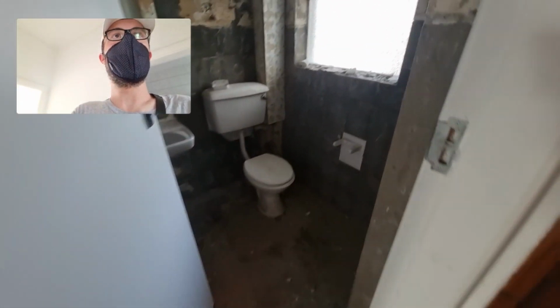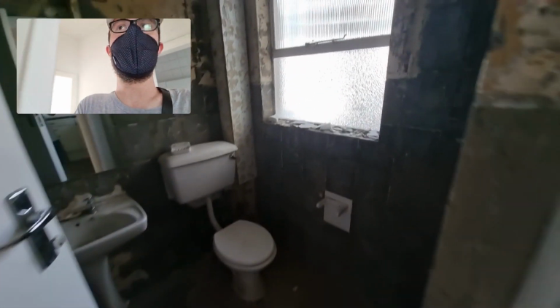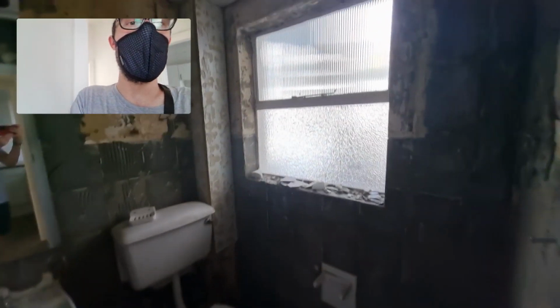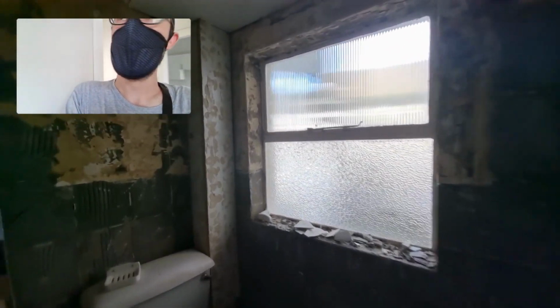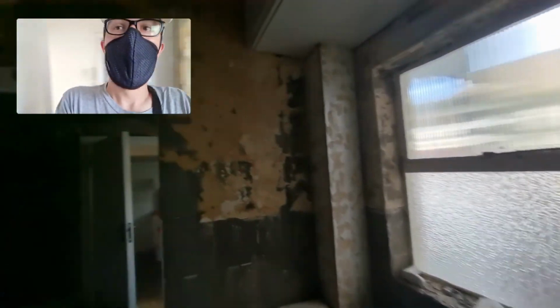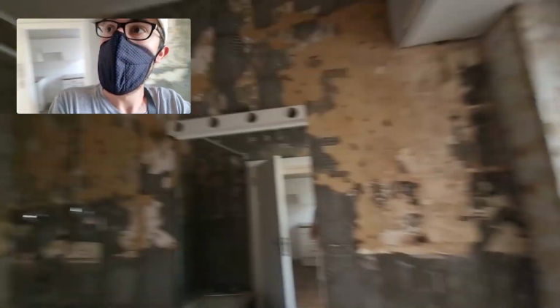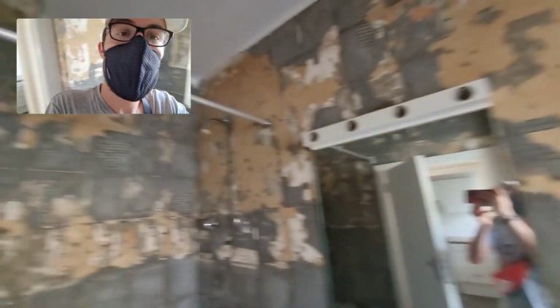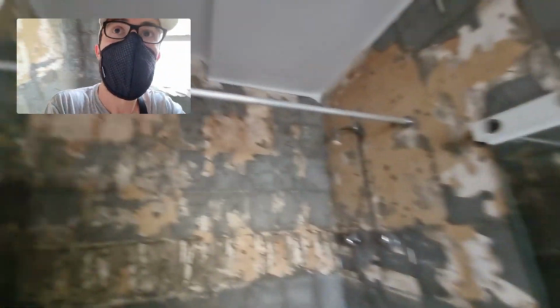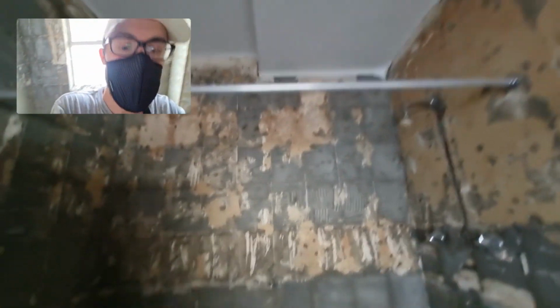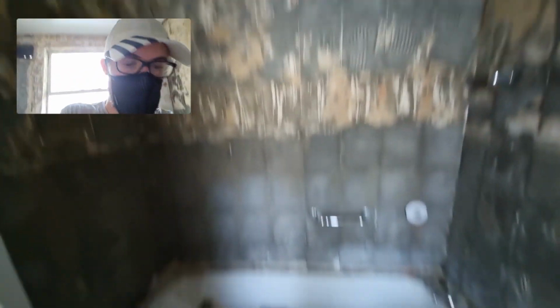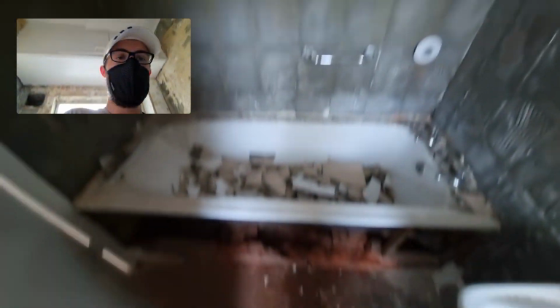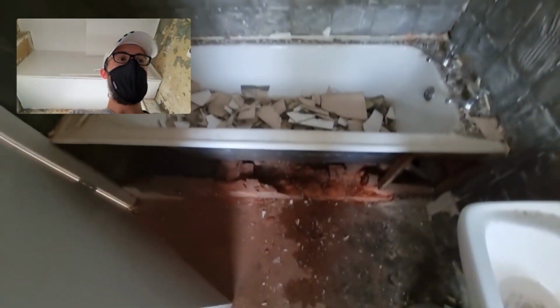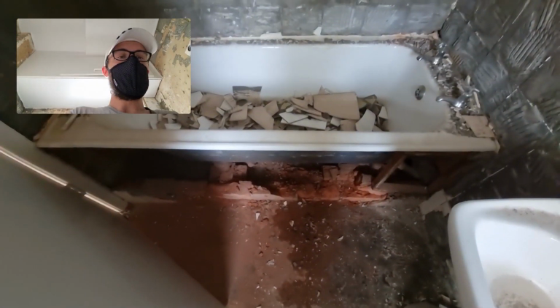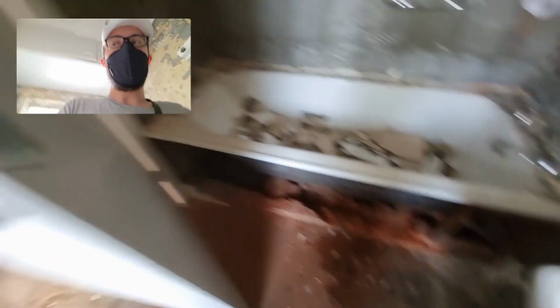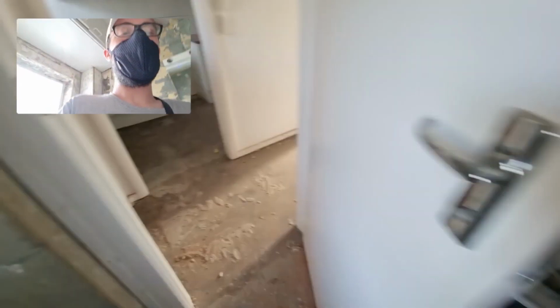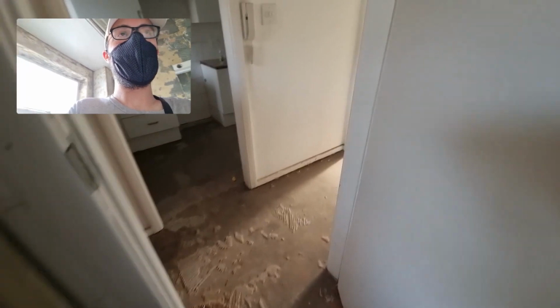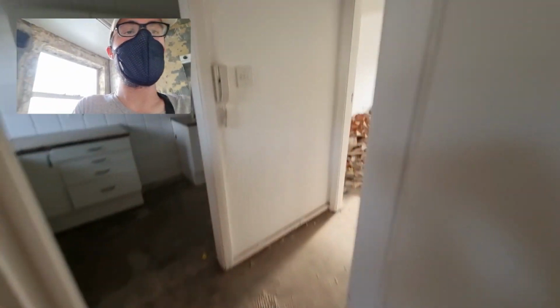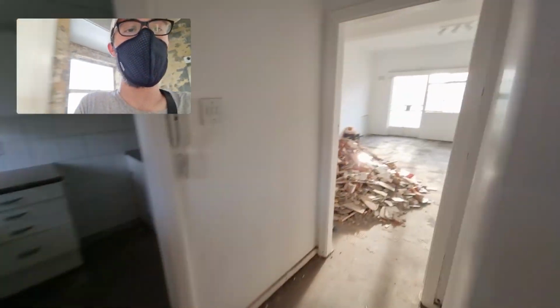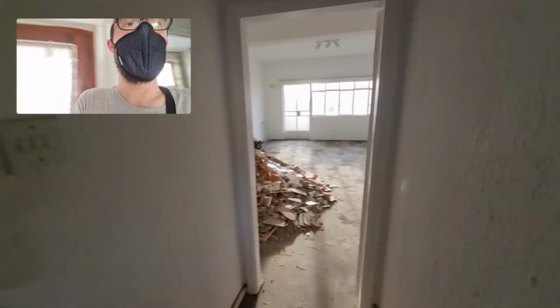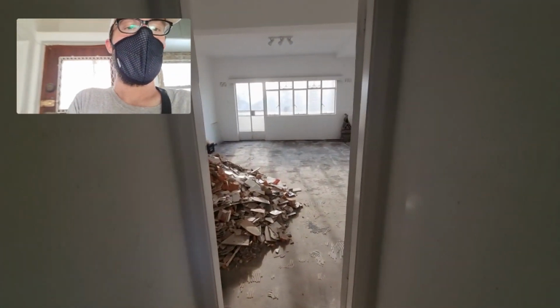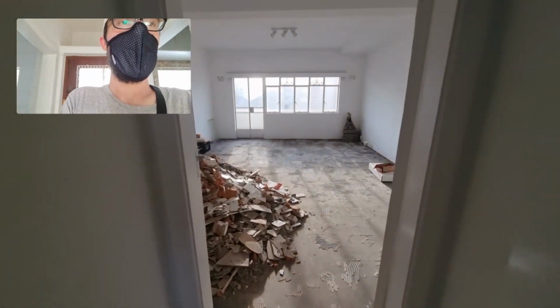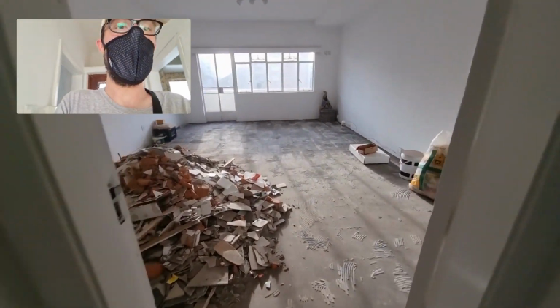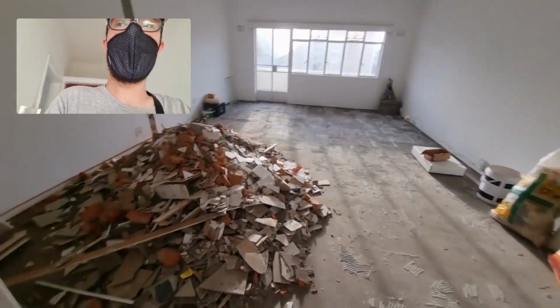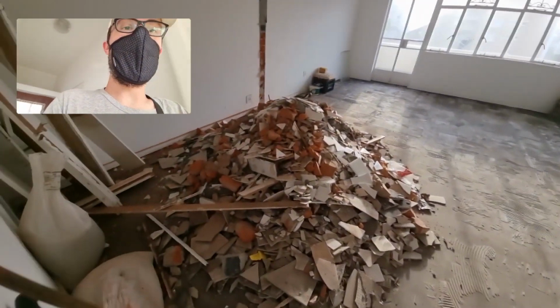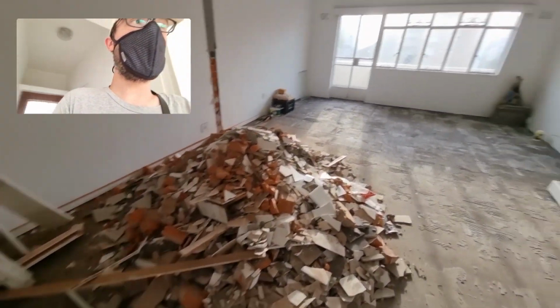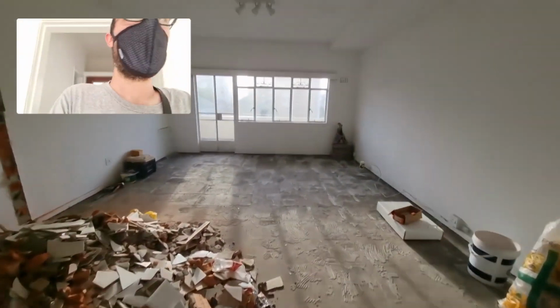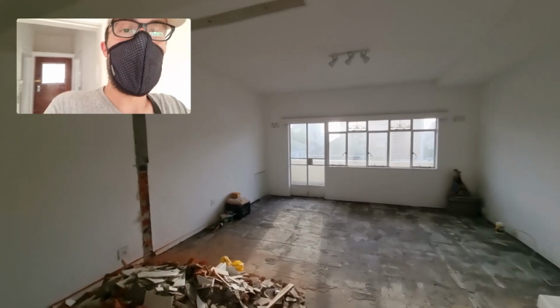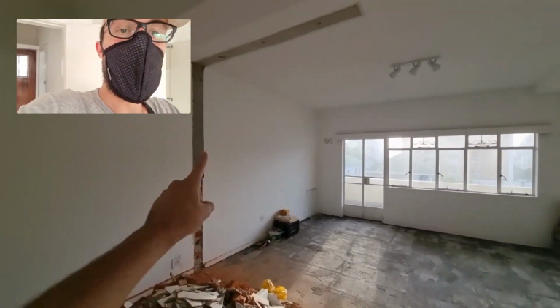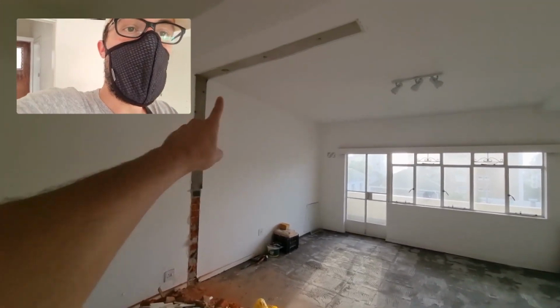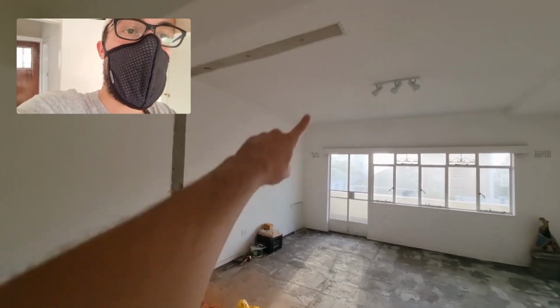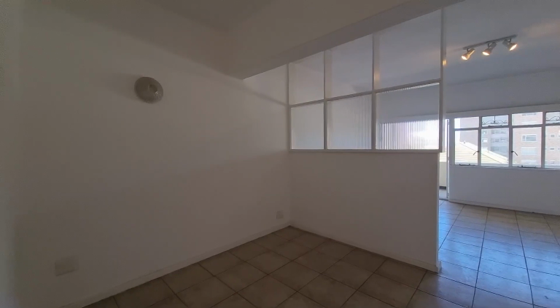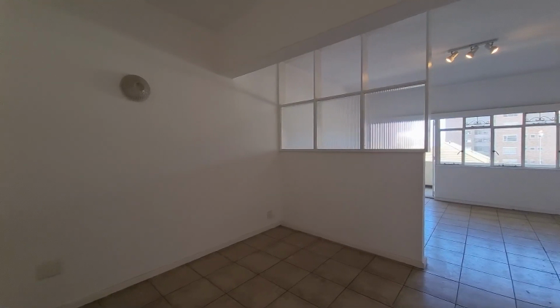In the bathroom, the tiles and everything have been removed all over here, including some work around the bath. The rest of the flat also has all the tiles removed, and some other stuff over here has been taken out too.